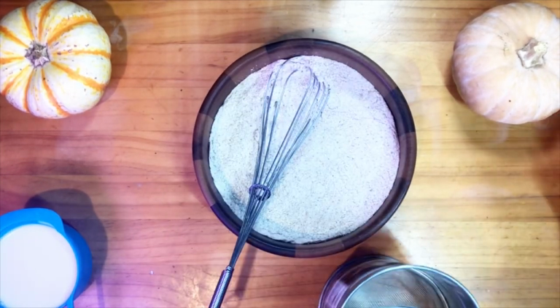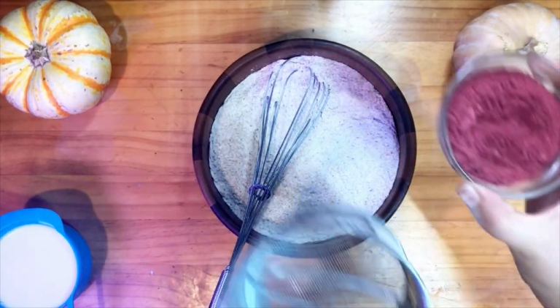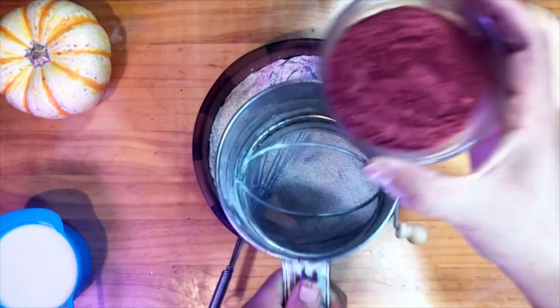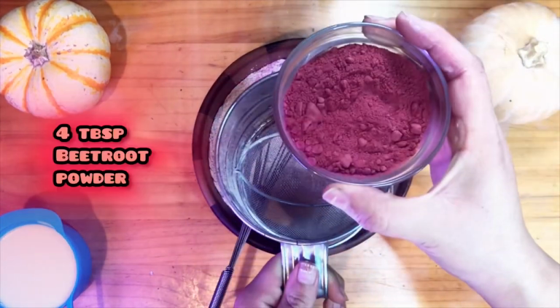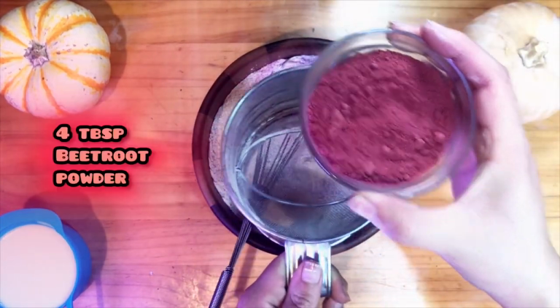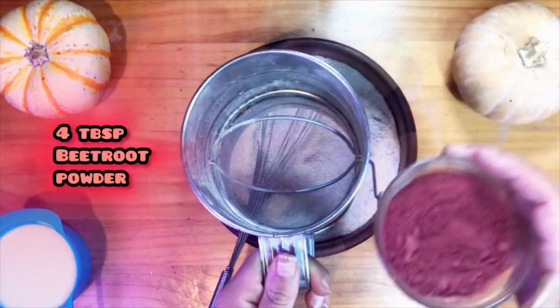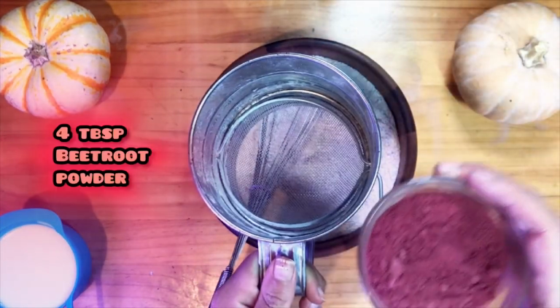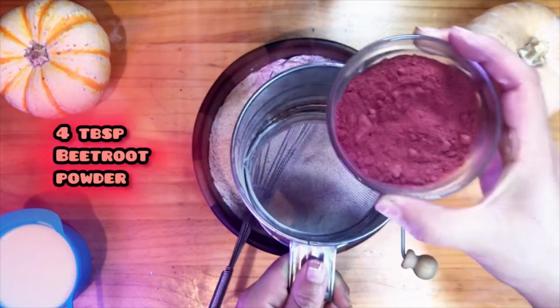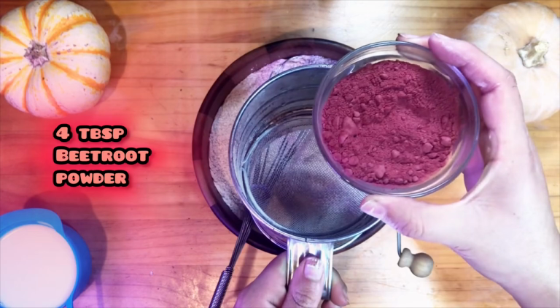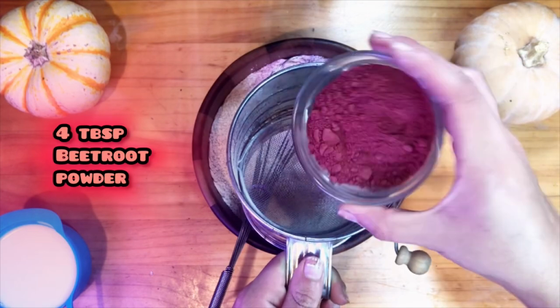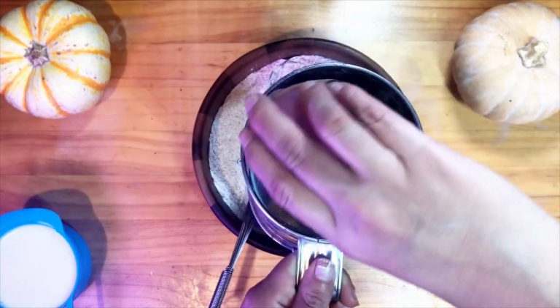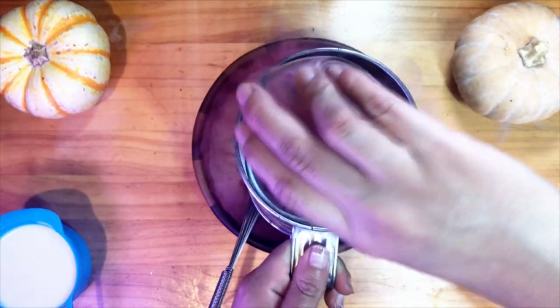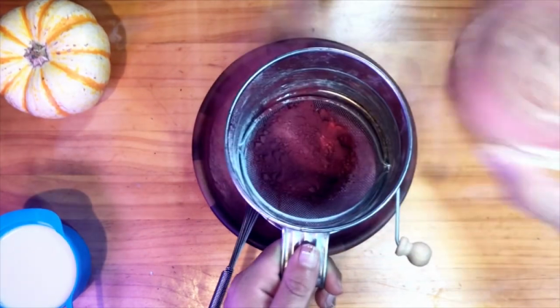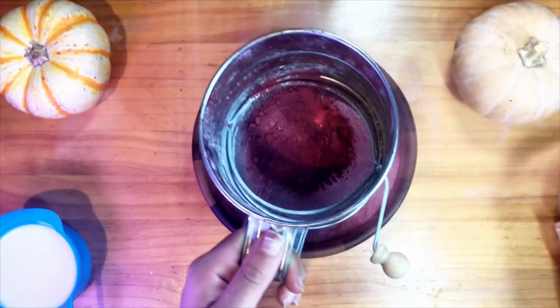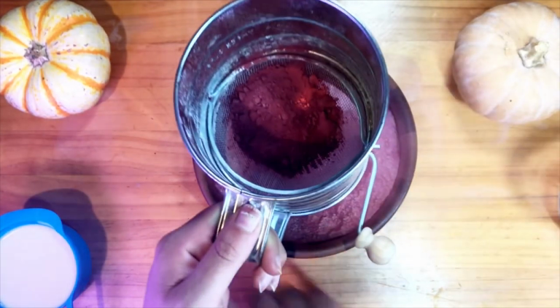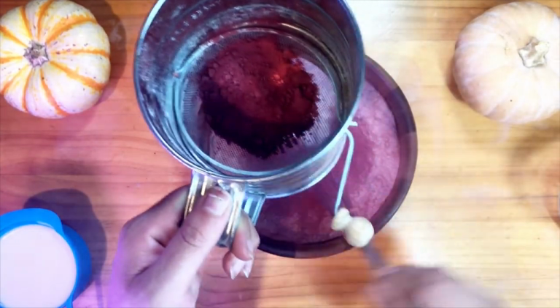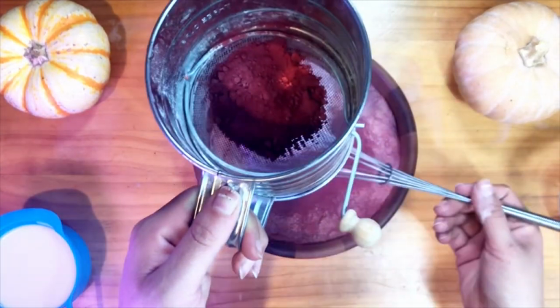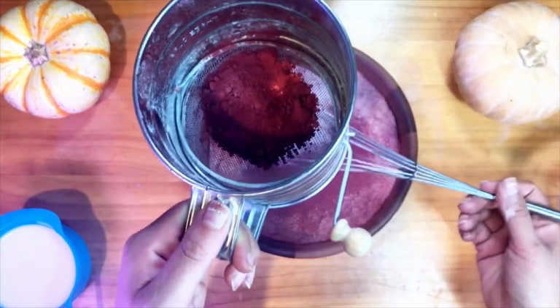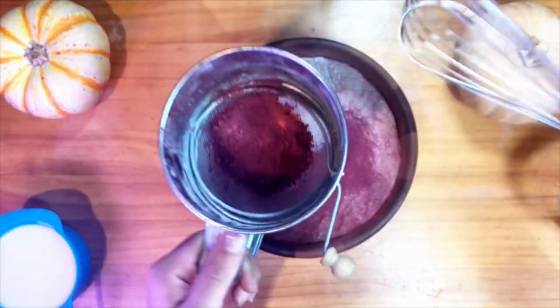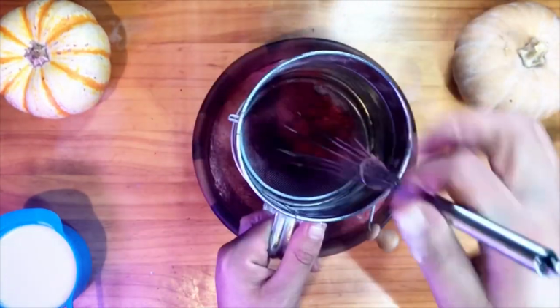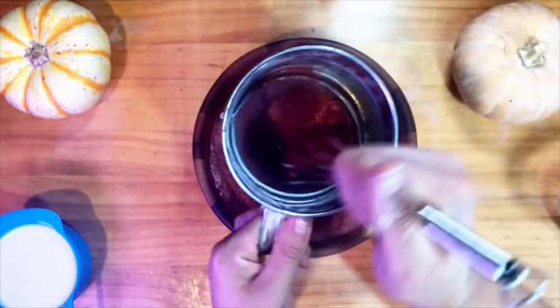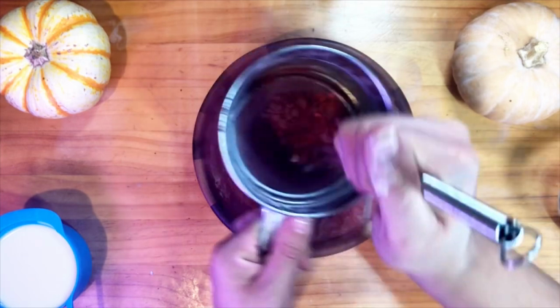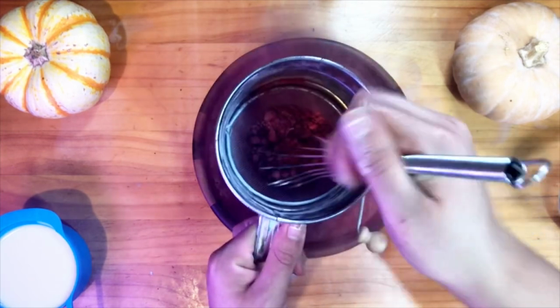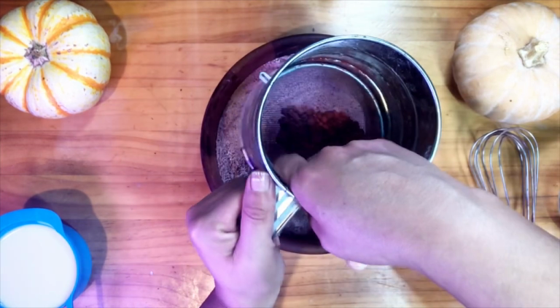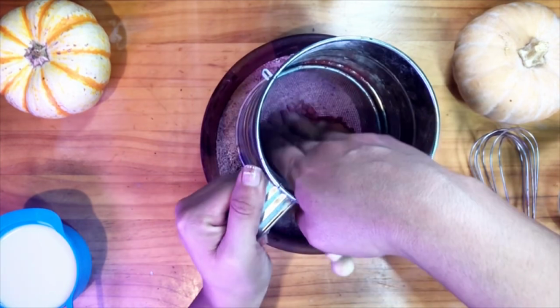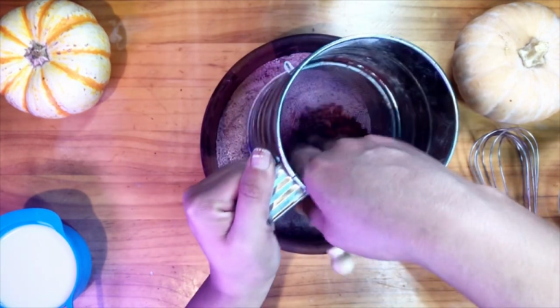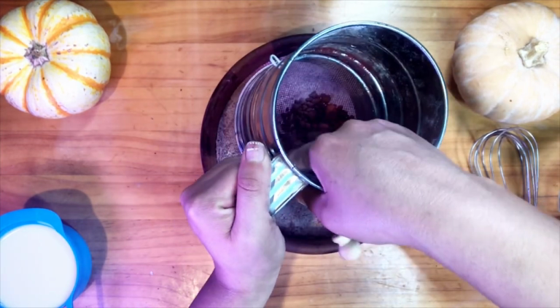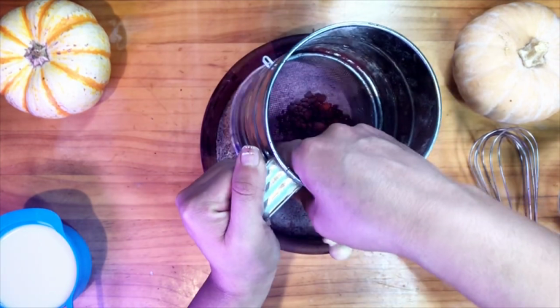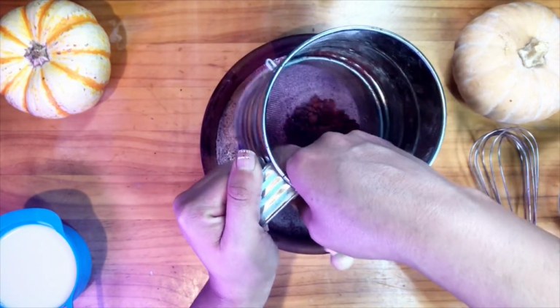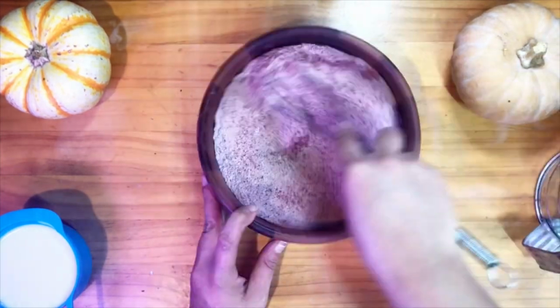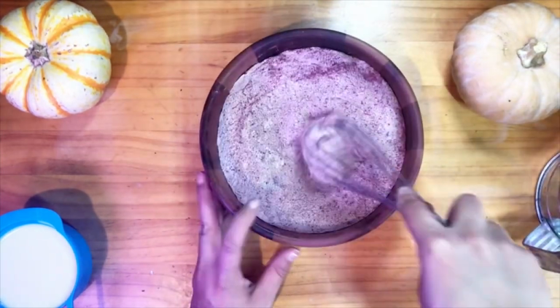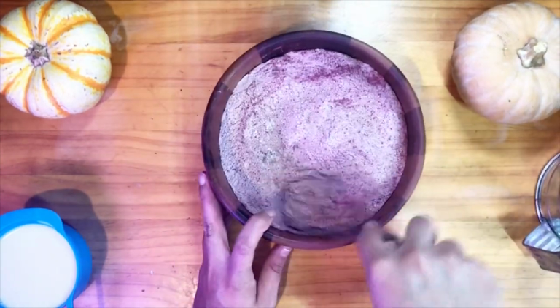I have here four tablespoons of beetroot powder. I'm going to whisk this together.